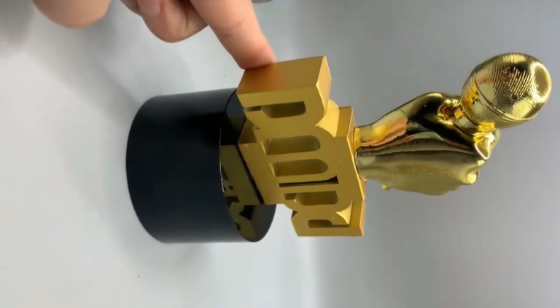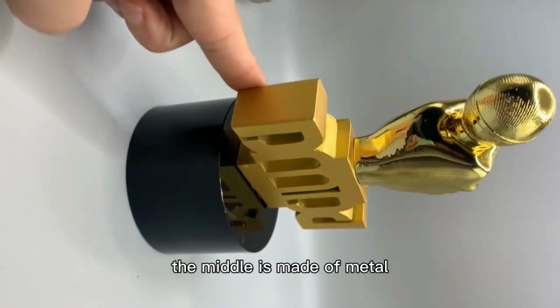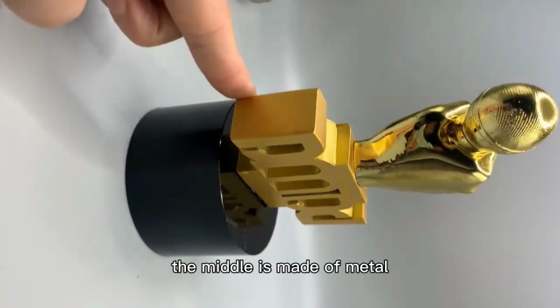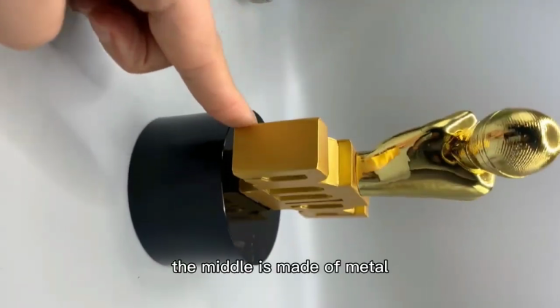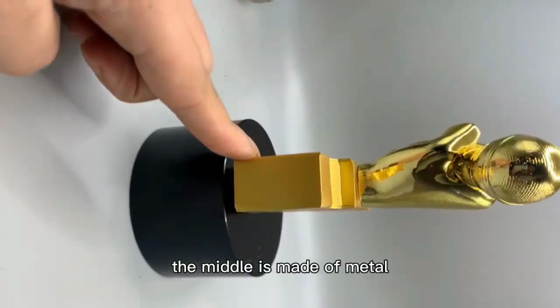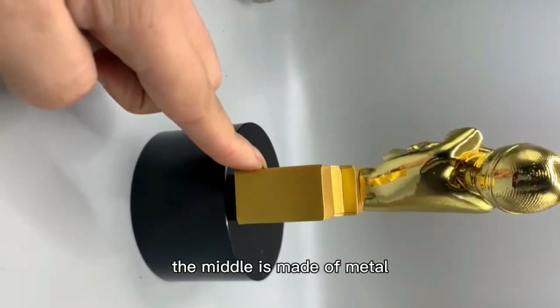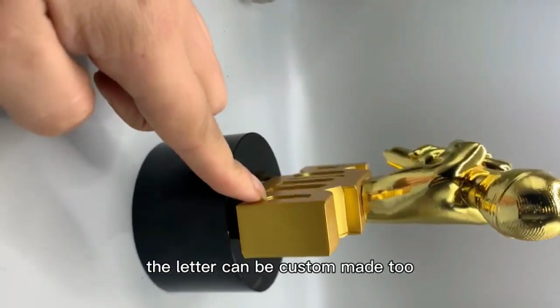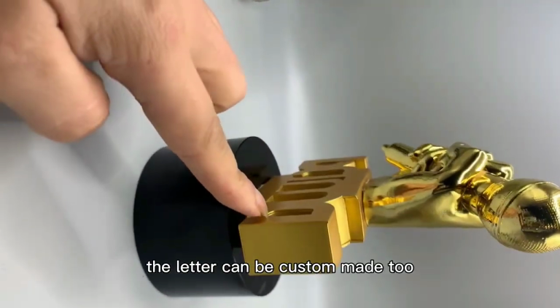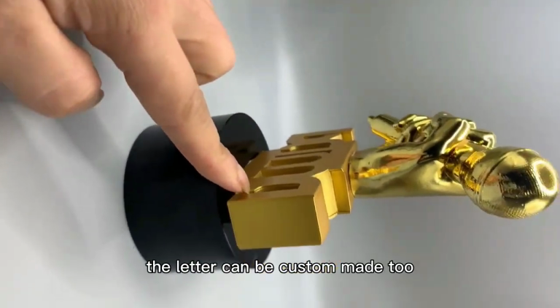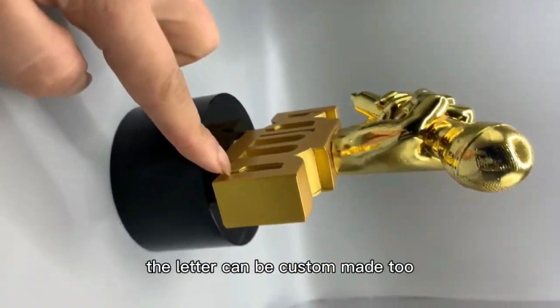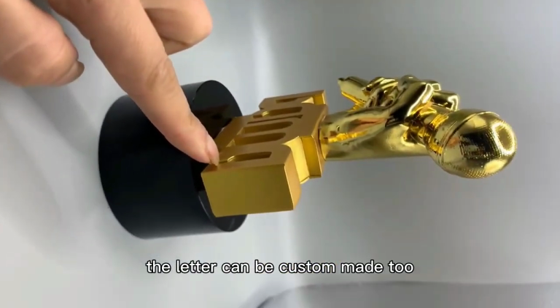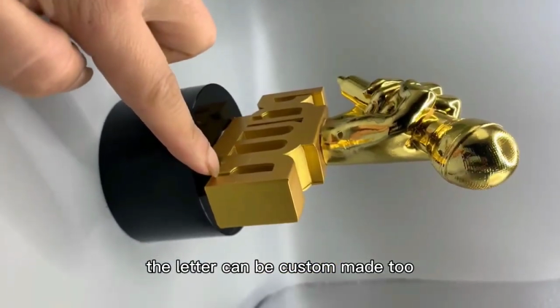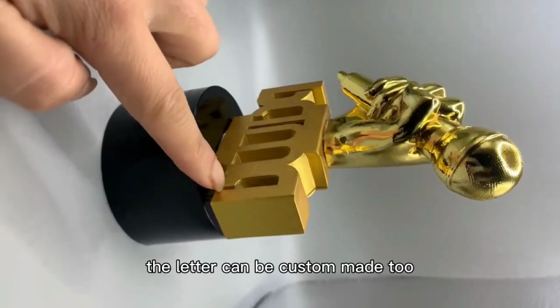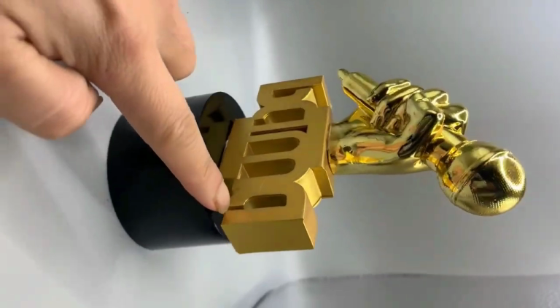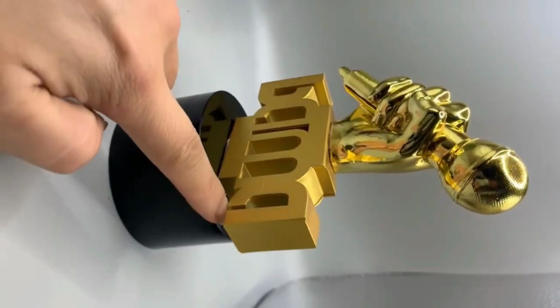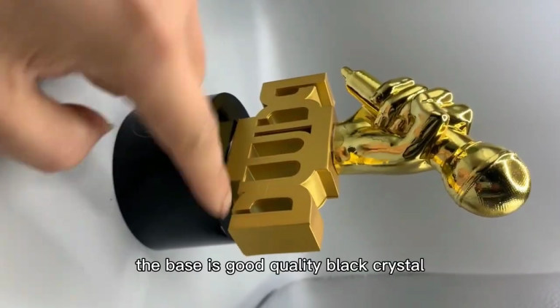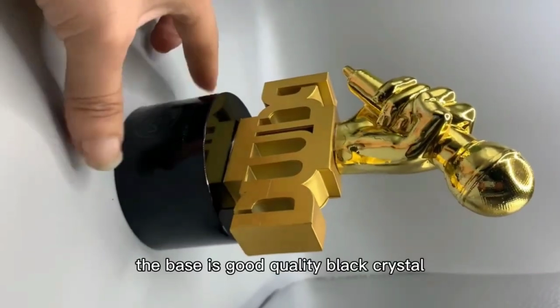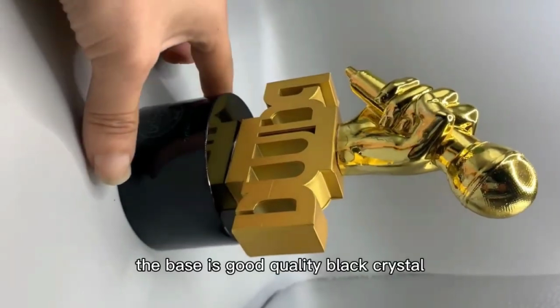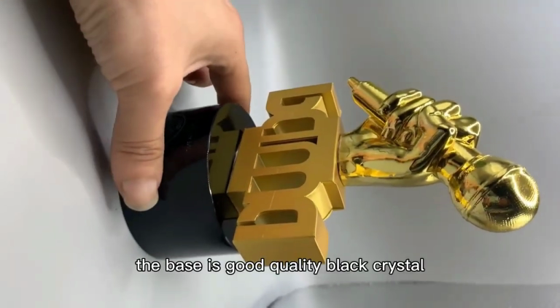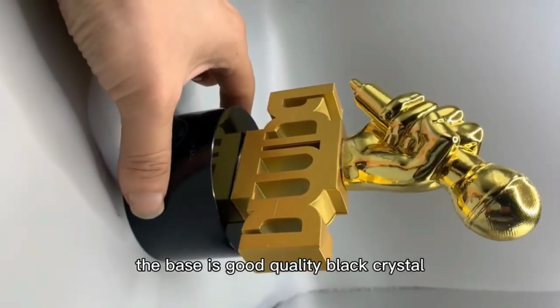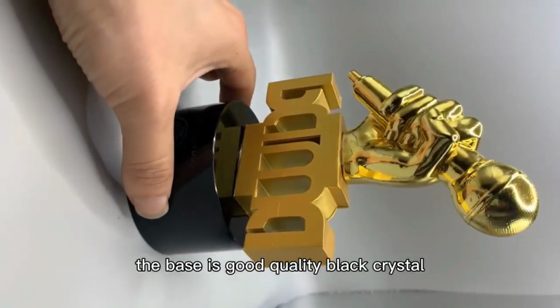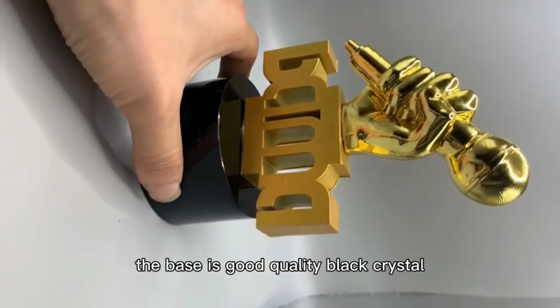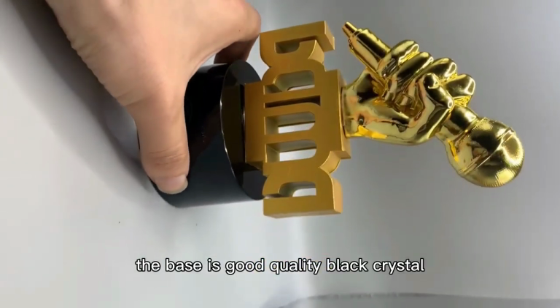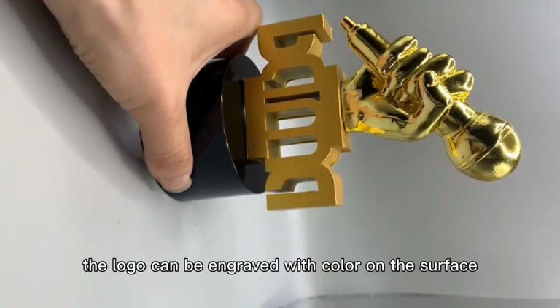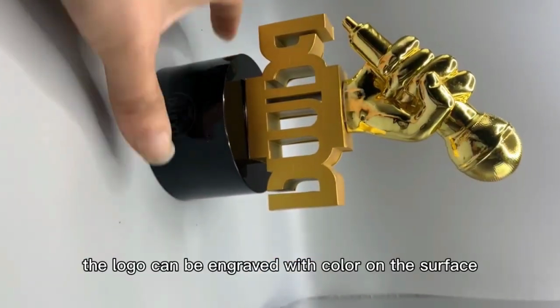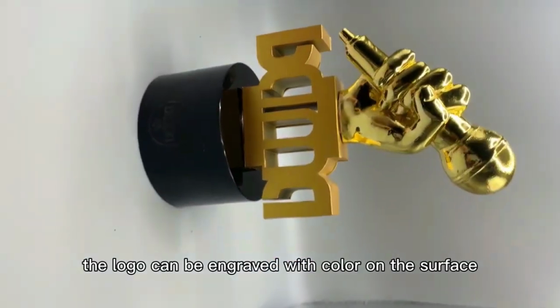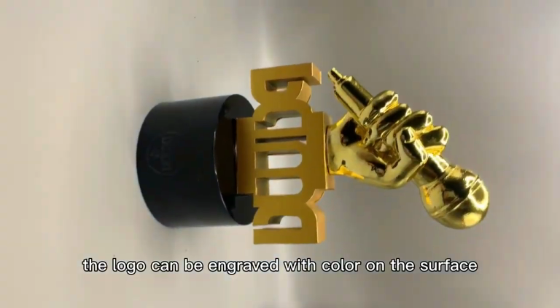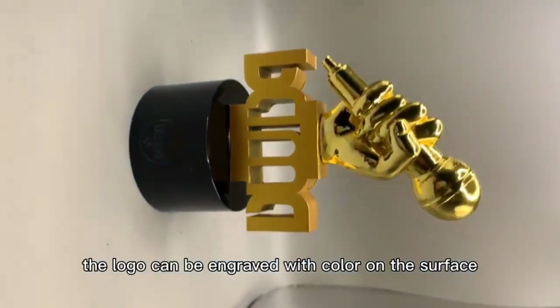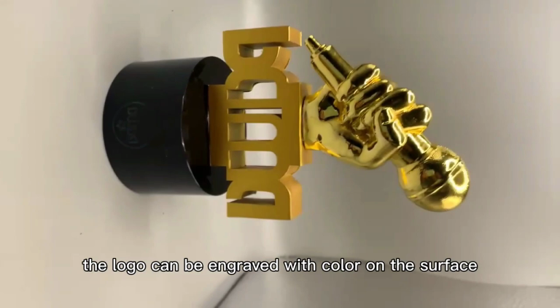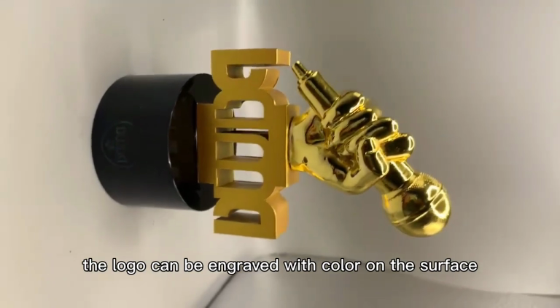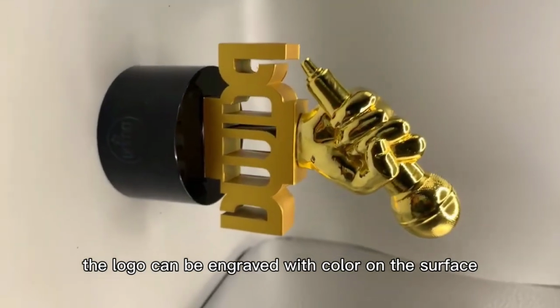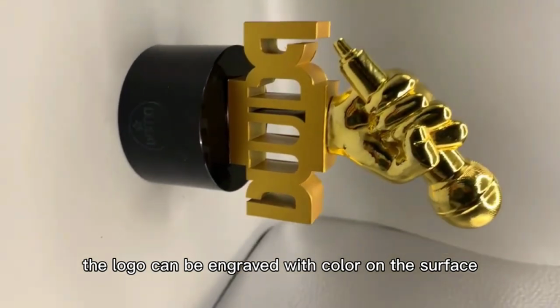The middle is made of metal, and the lettering can be custom made too. The base is good quality black crystal, and the logo can be engraved with color on the surface.